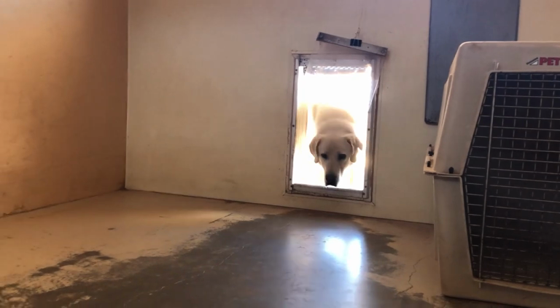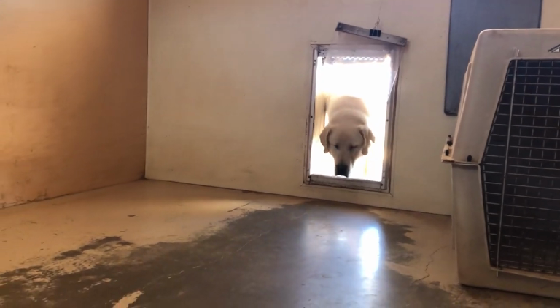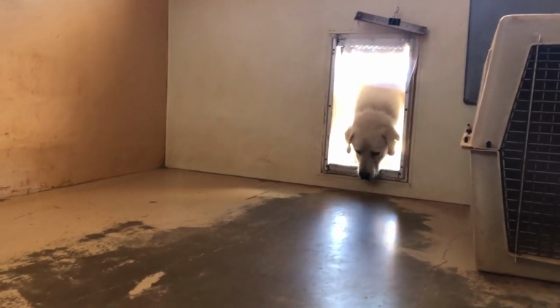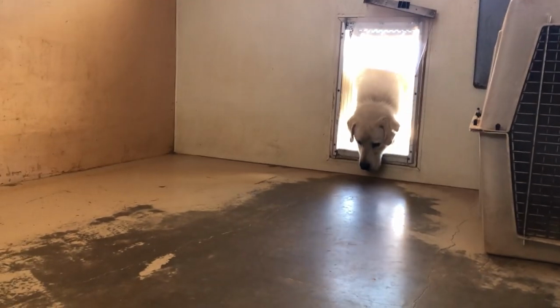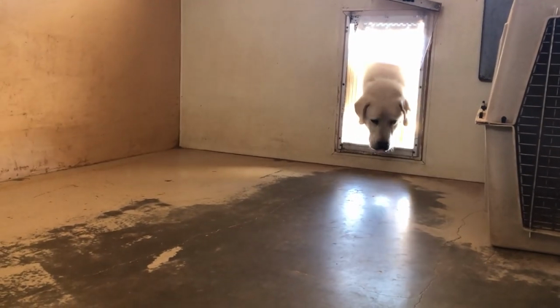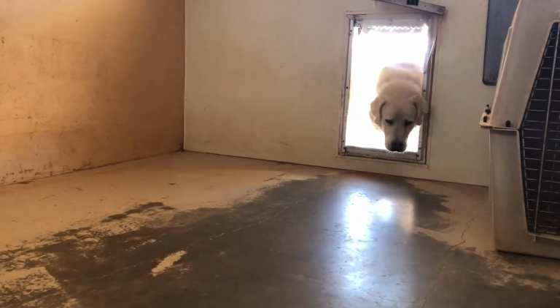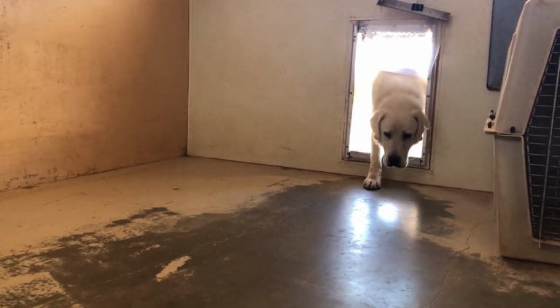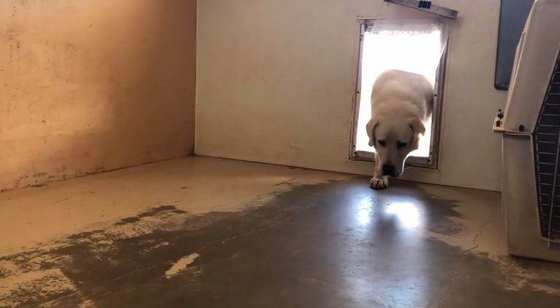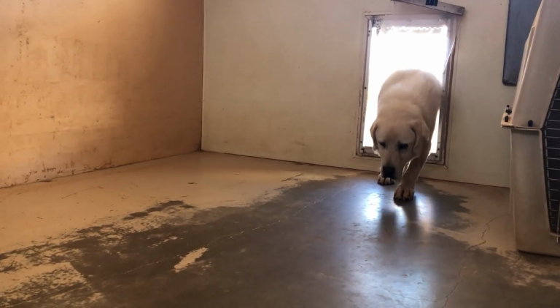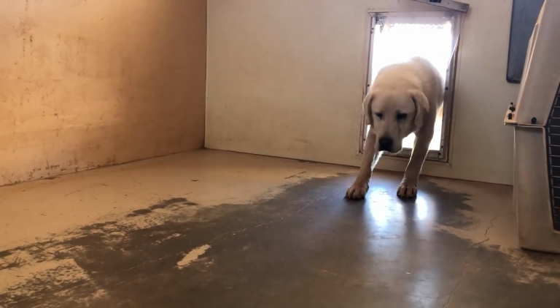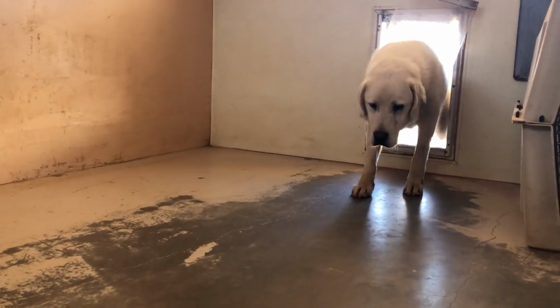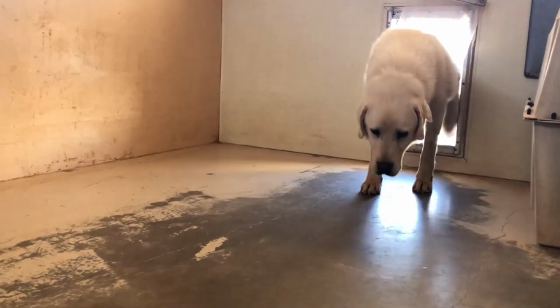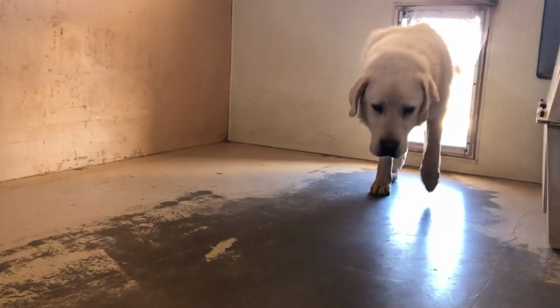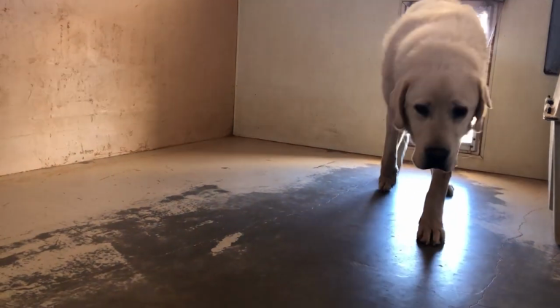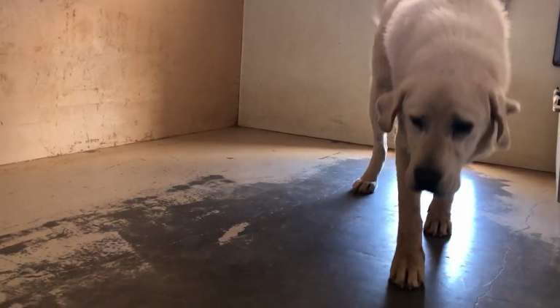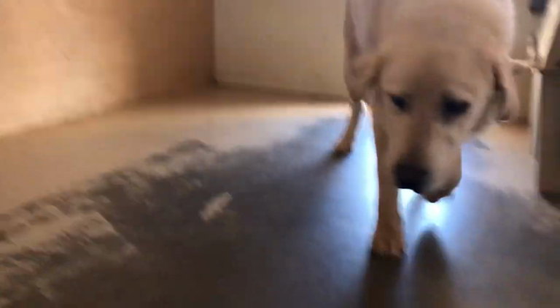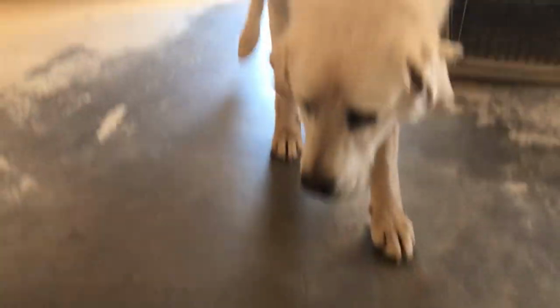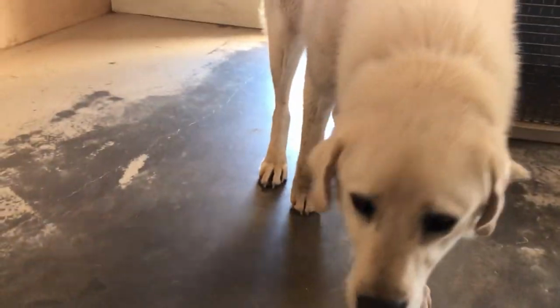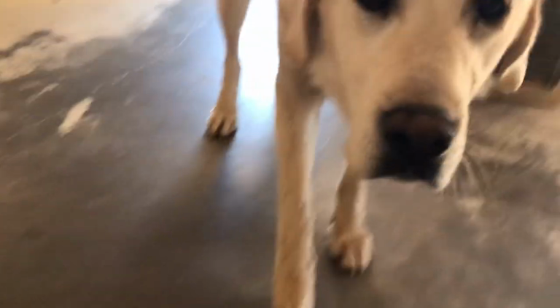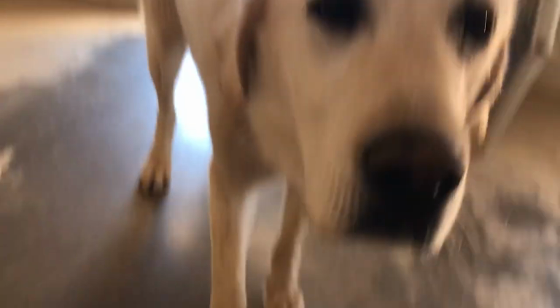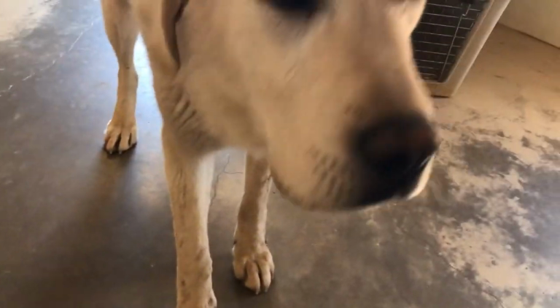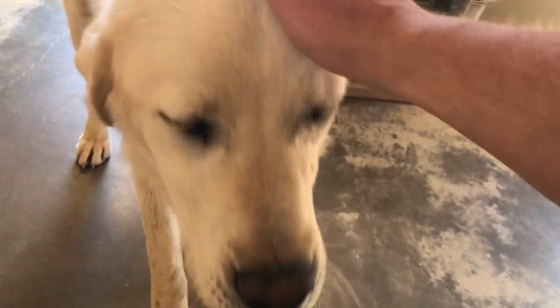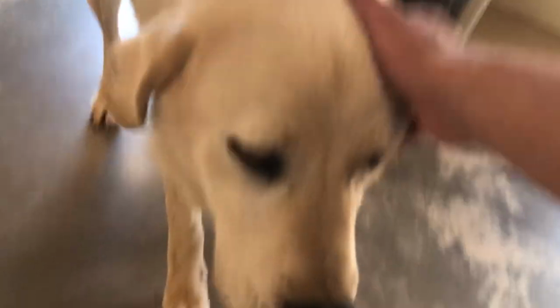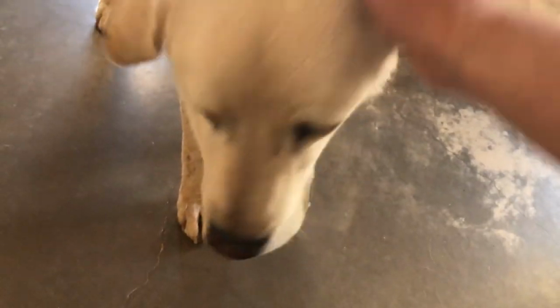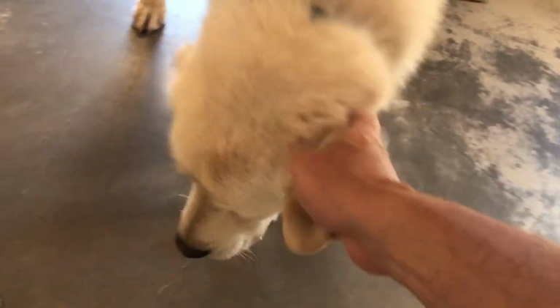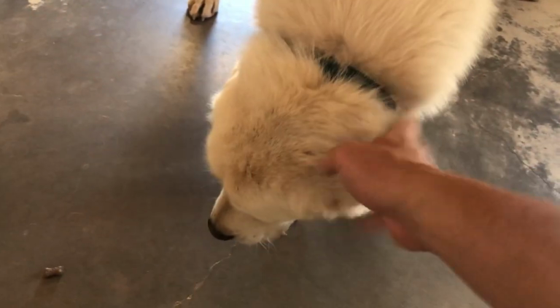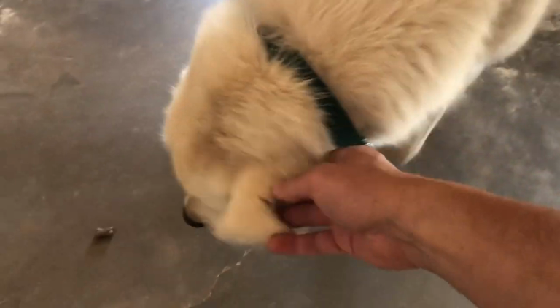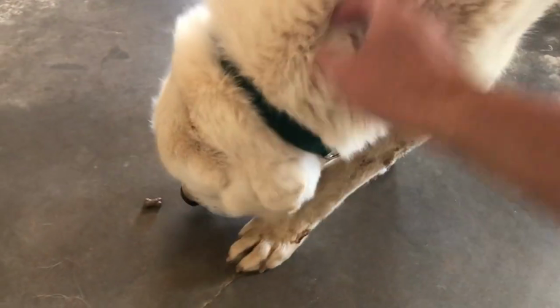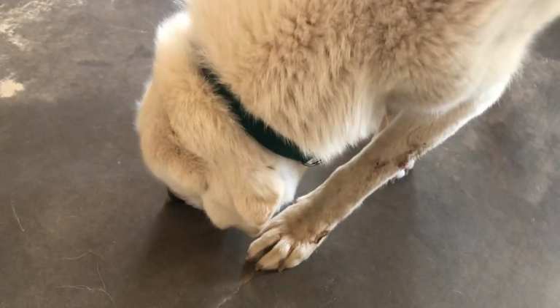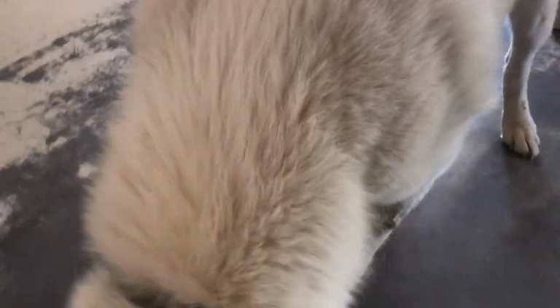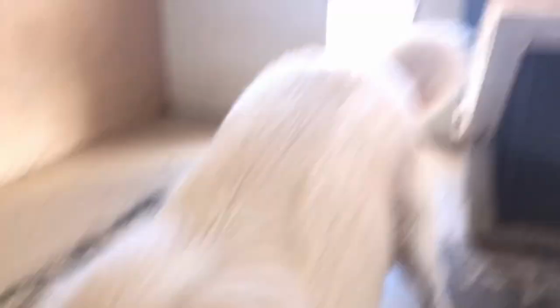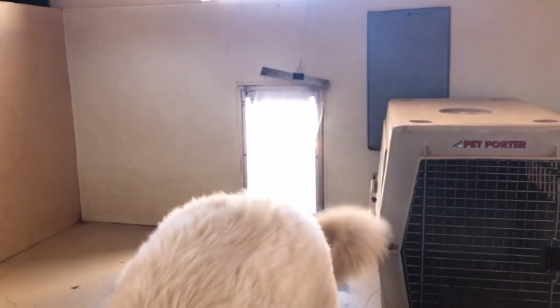We're working on flap work with him. As you can see, he's a little nervous. There he is — he did it. He did good today.